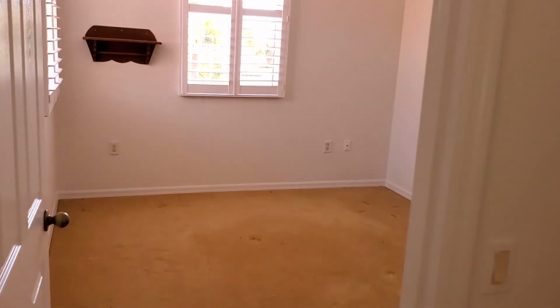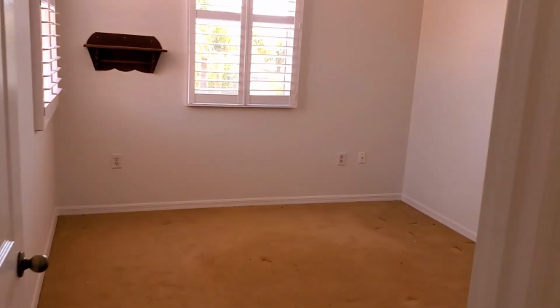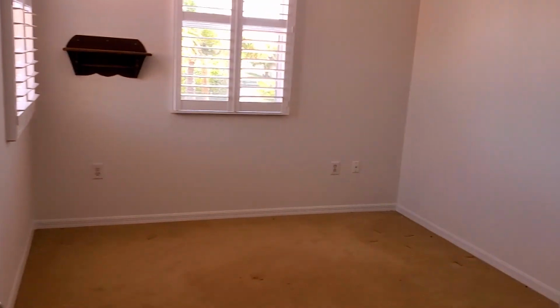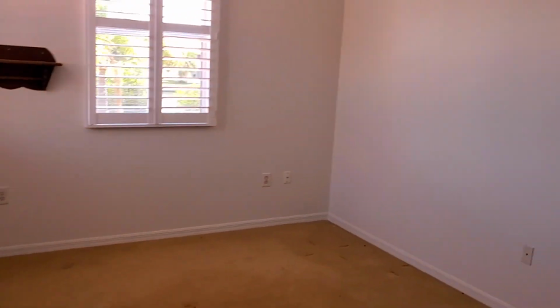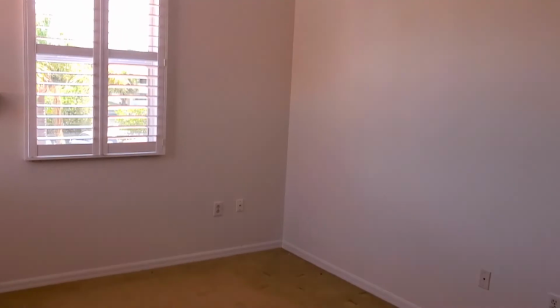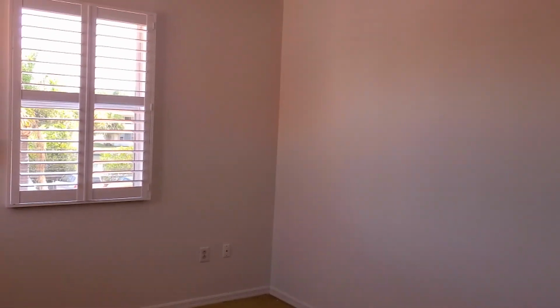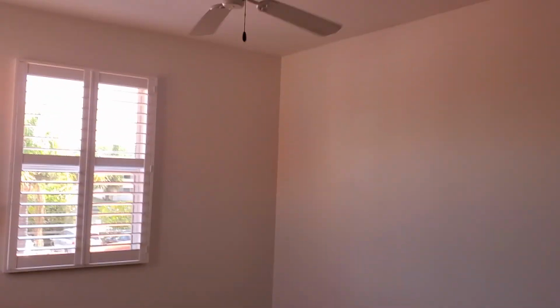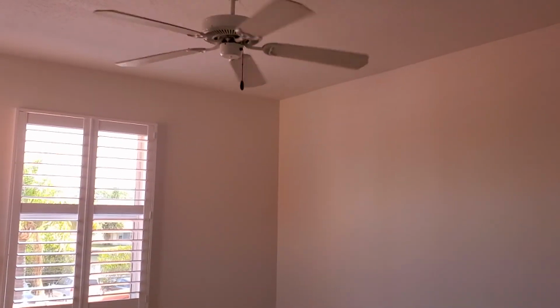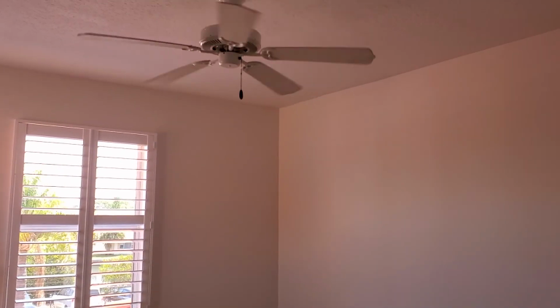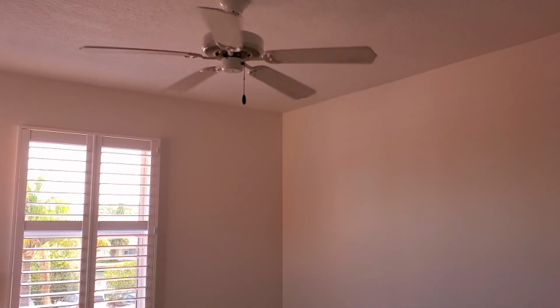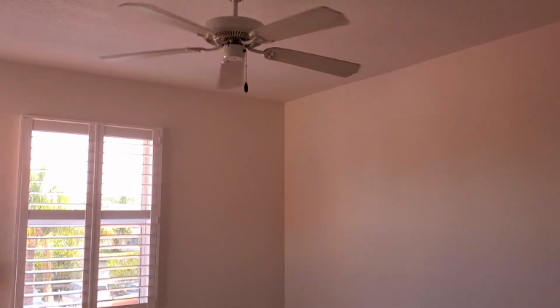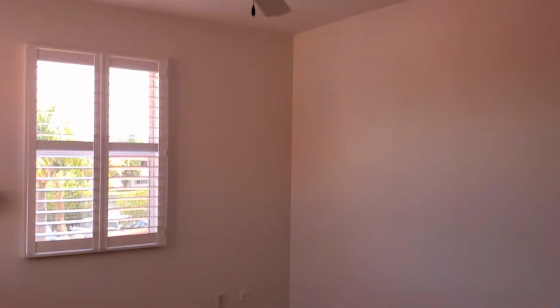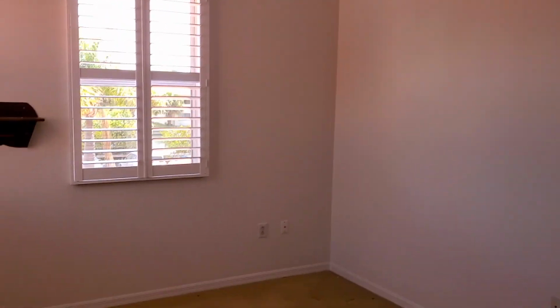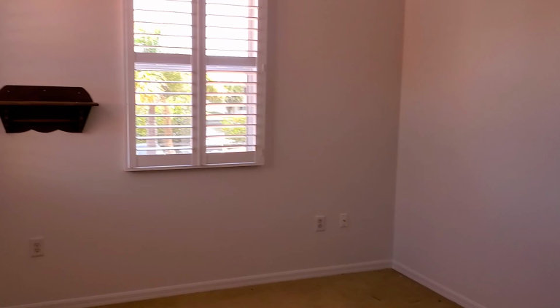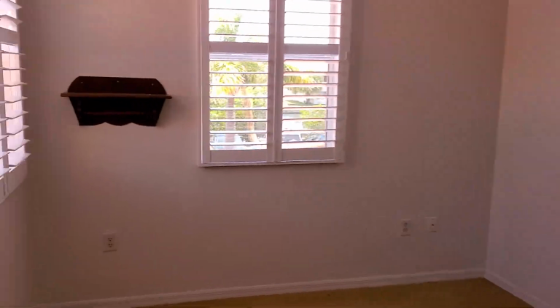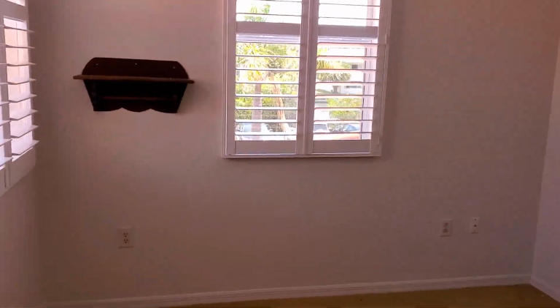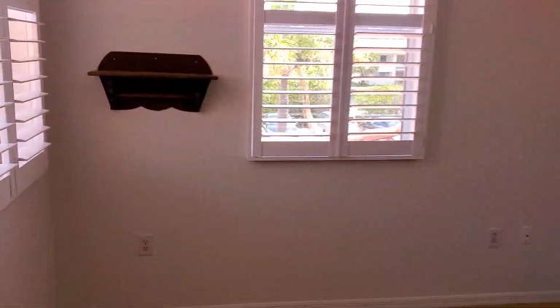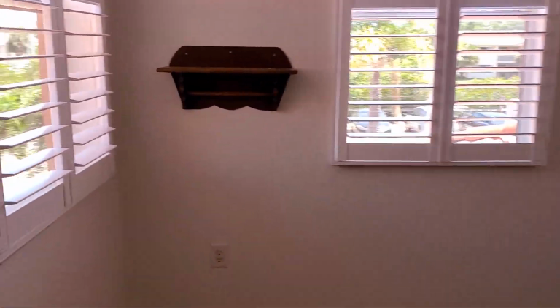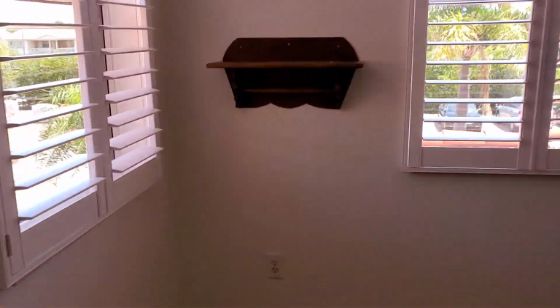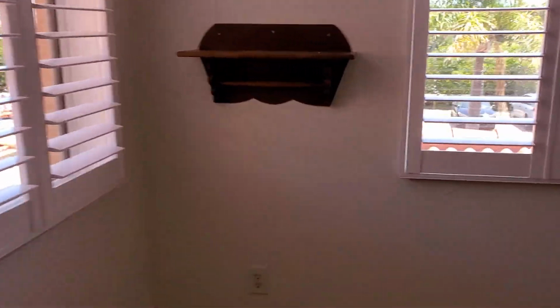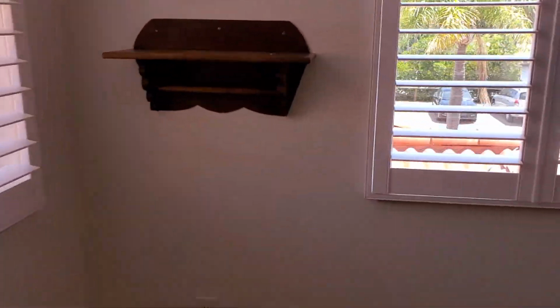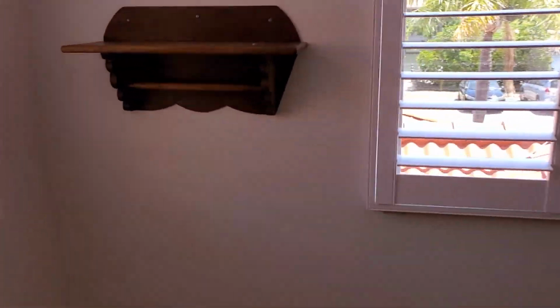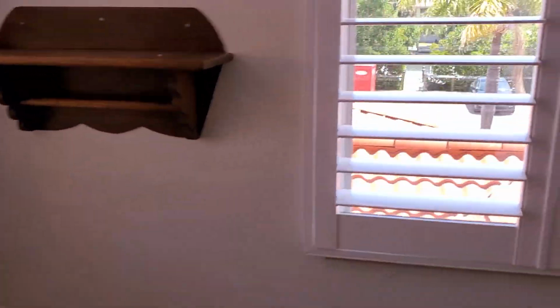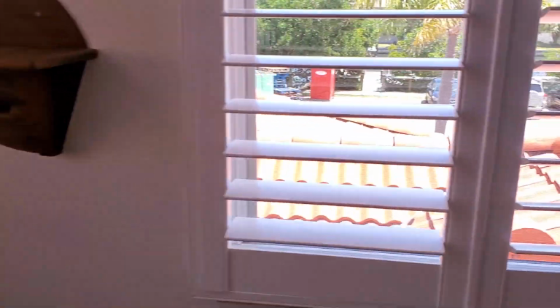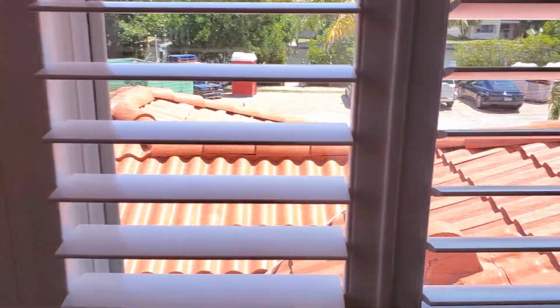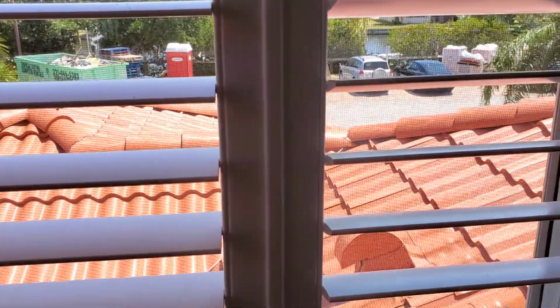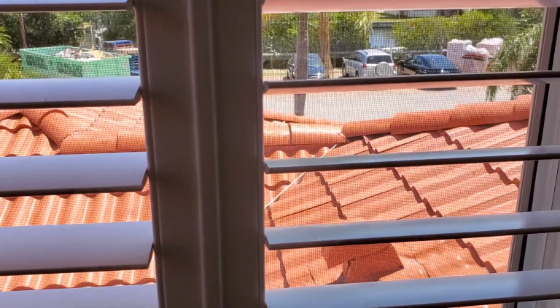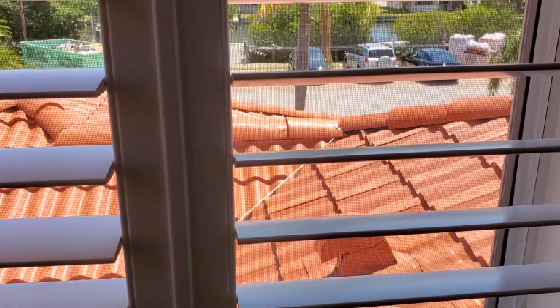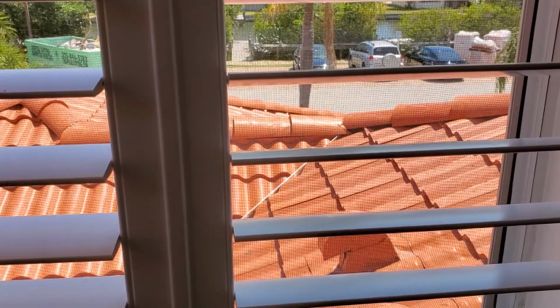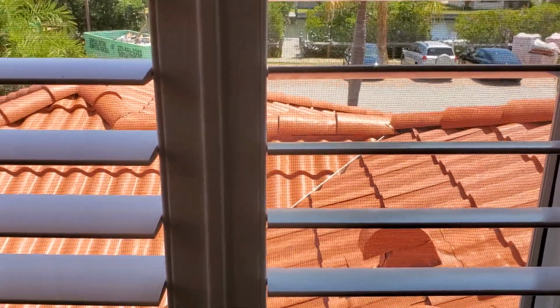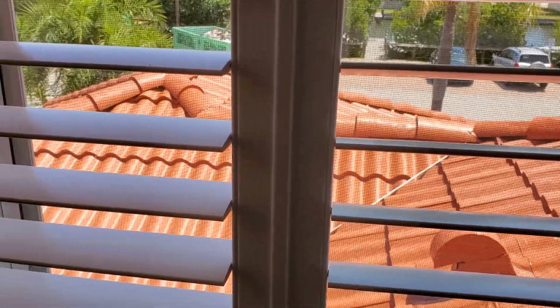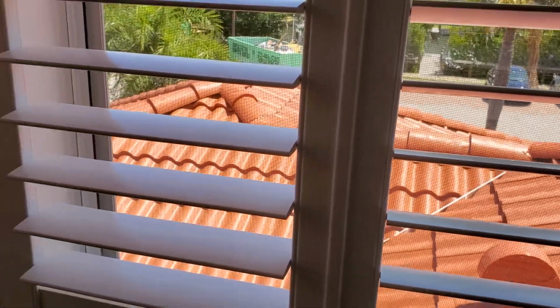And here is the second bedroom upstairs. Plantation shutters. And this particular unit, as we know, the roof has already been done.